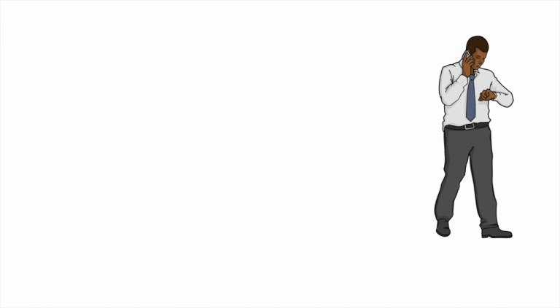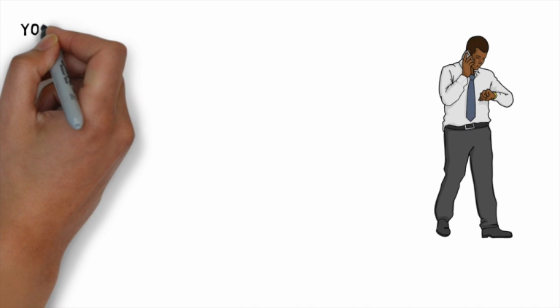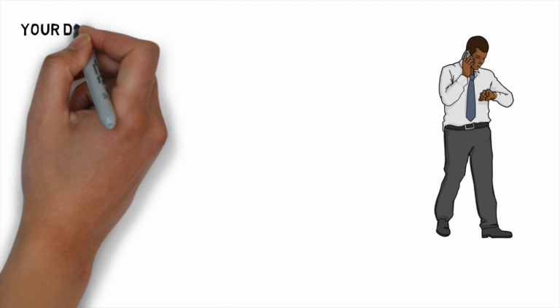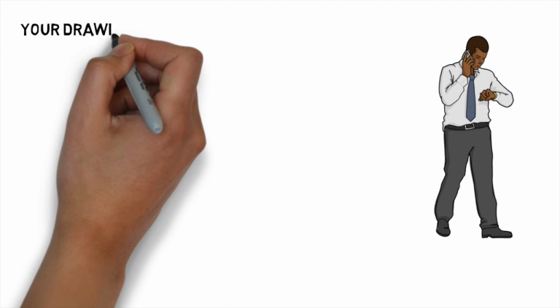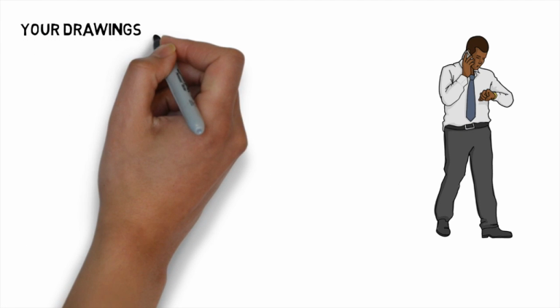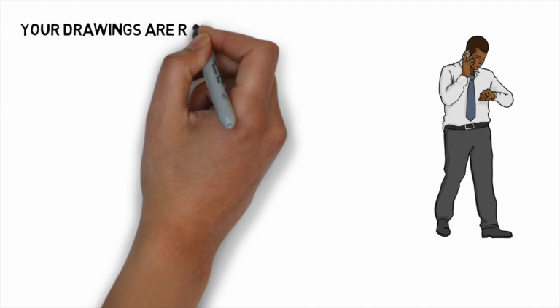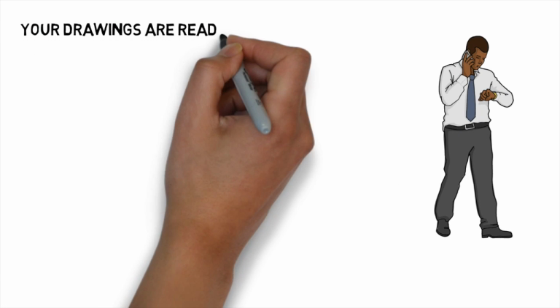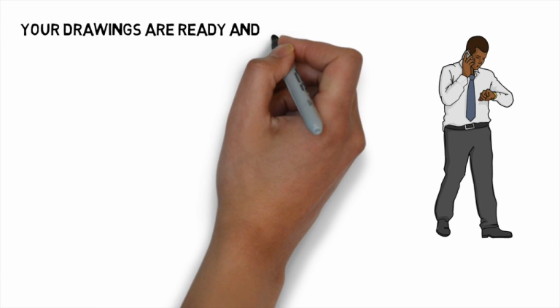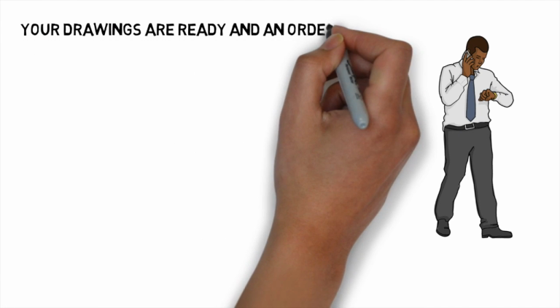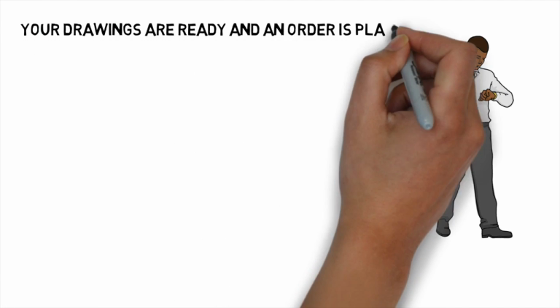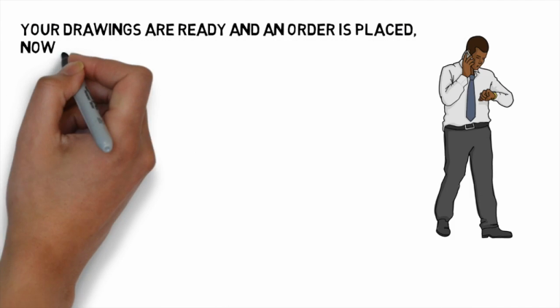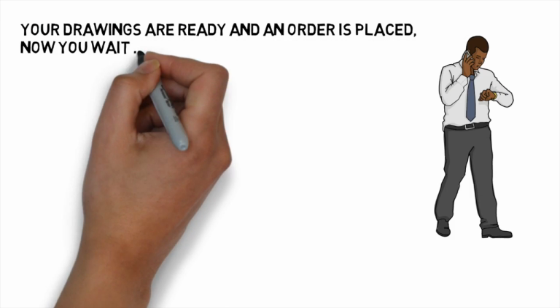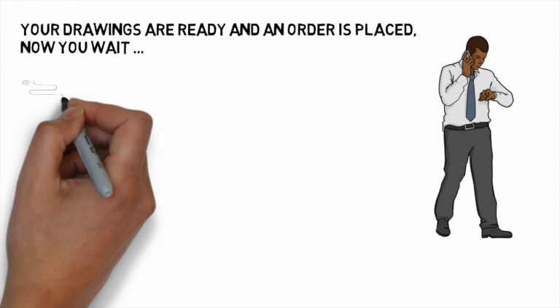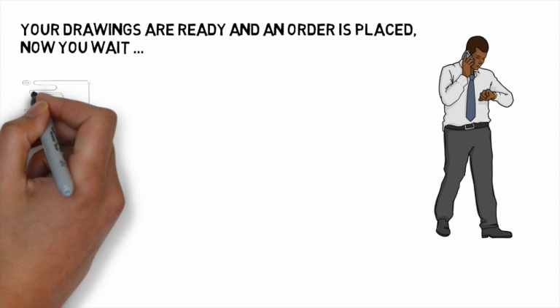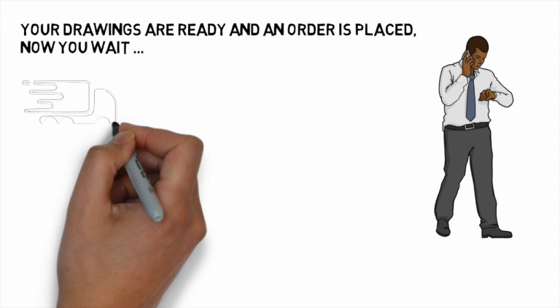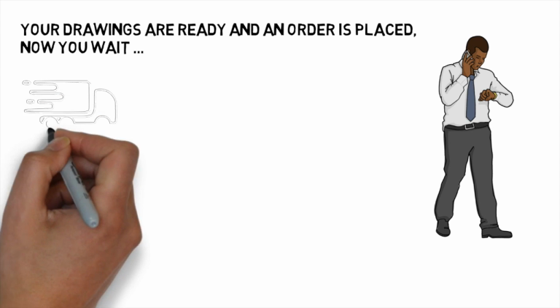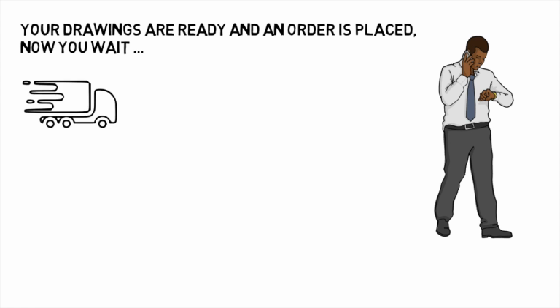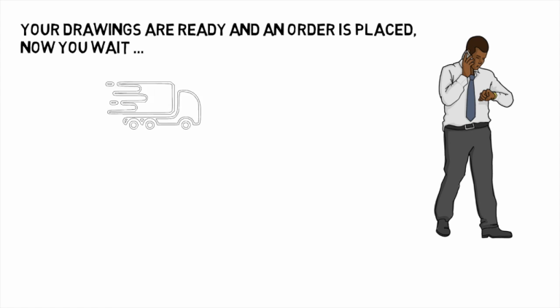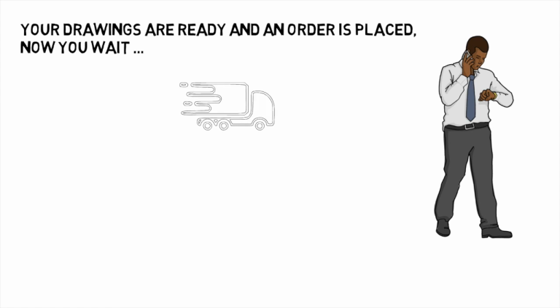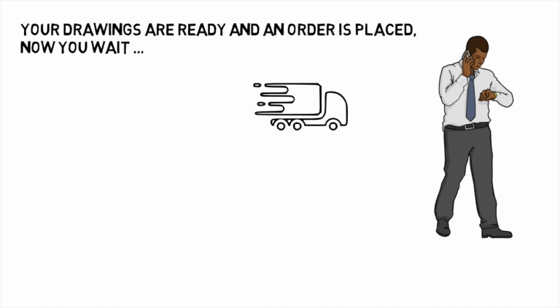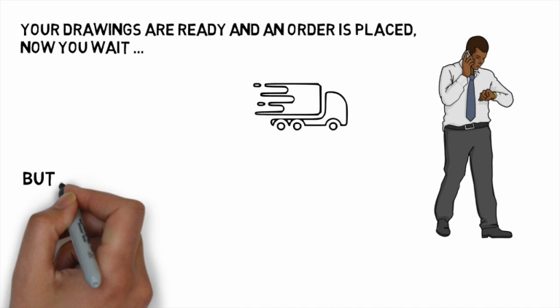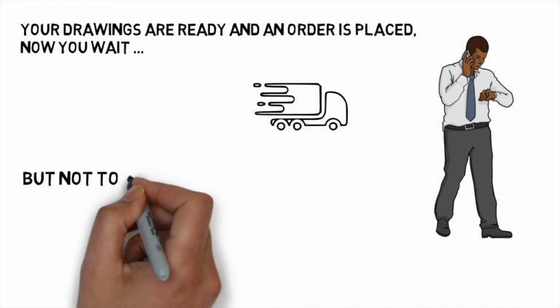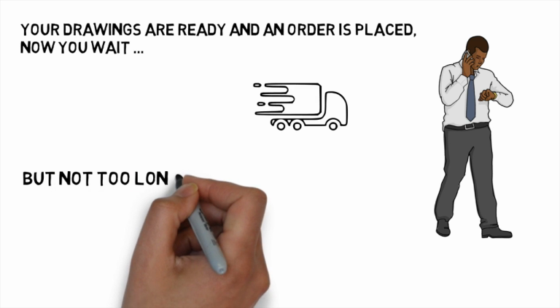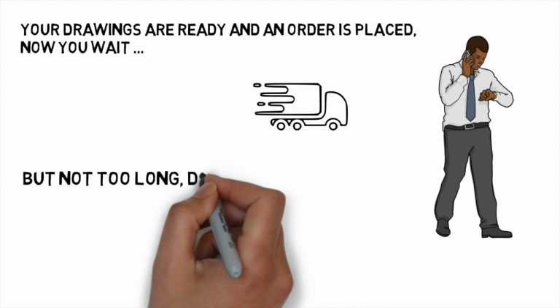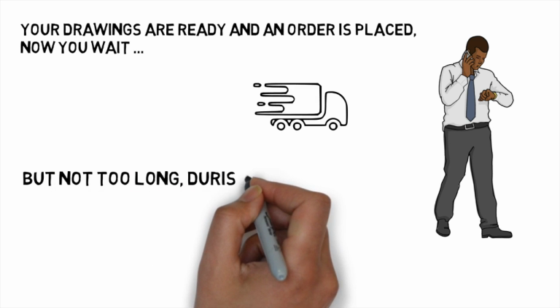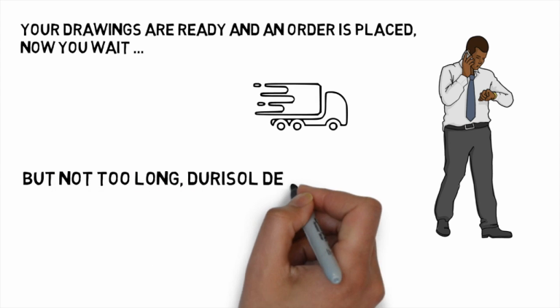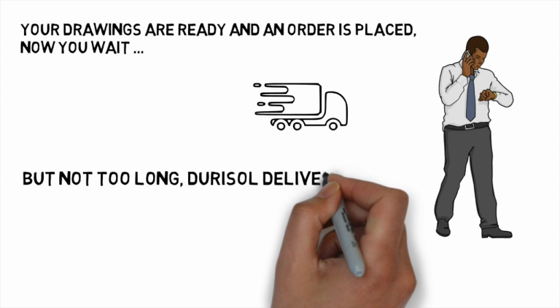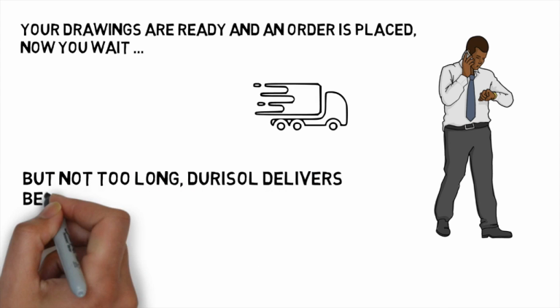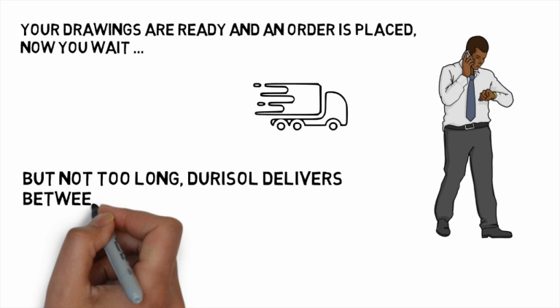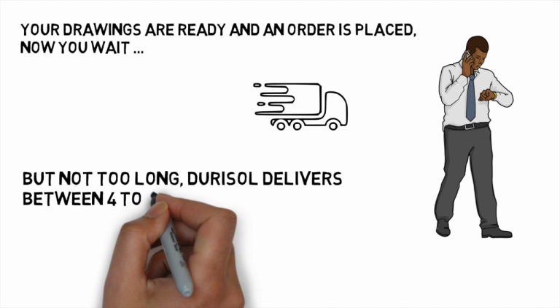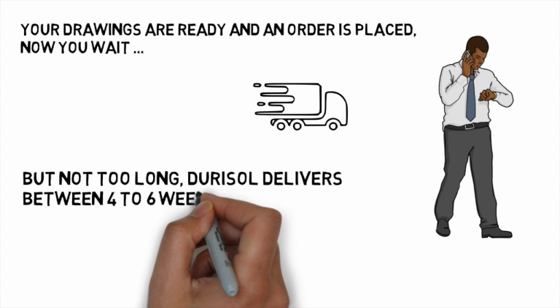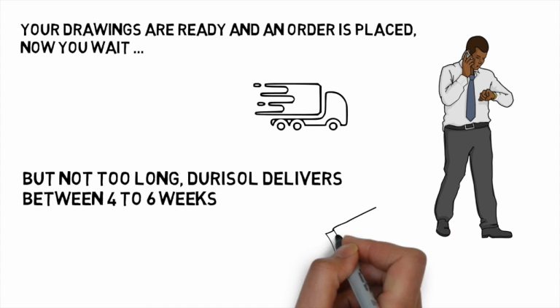Your drawings are ready and an order is placed. Now you wait, but not too long. Duracell delivers between 4 and 6 weeks.